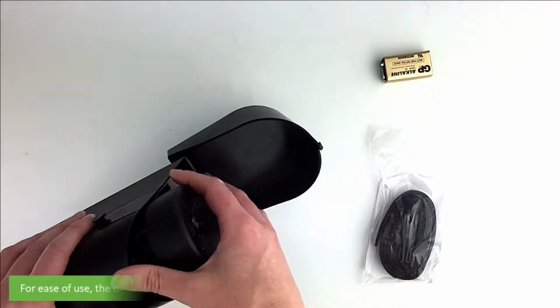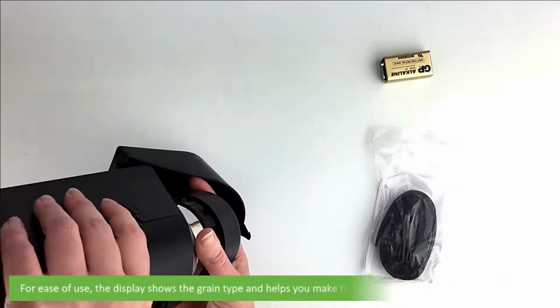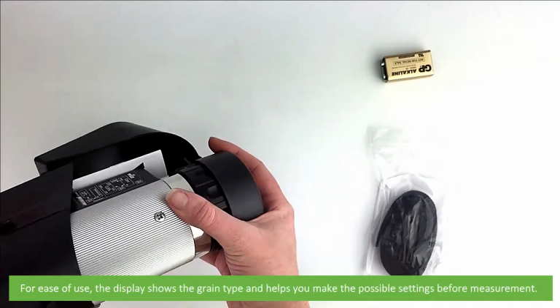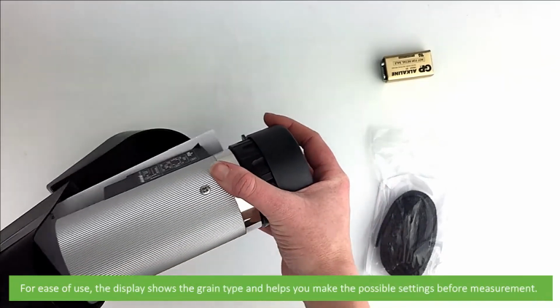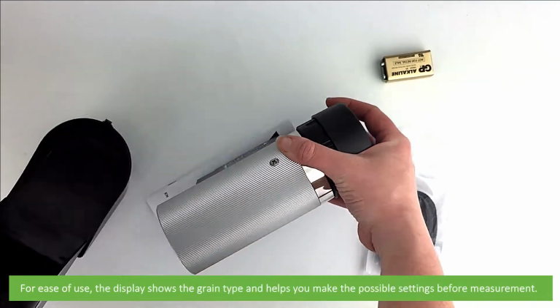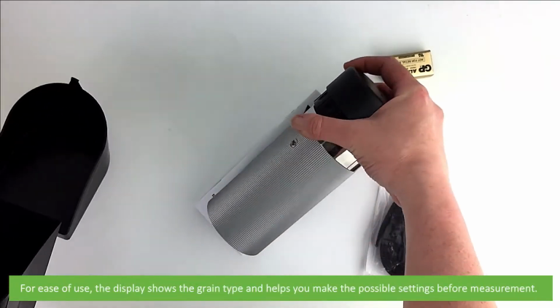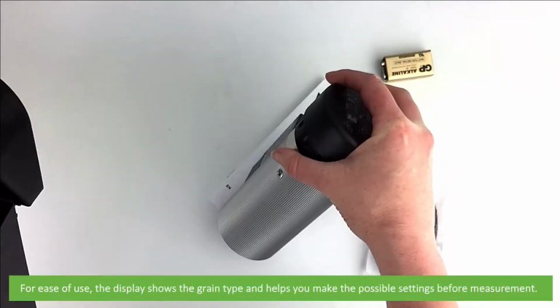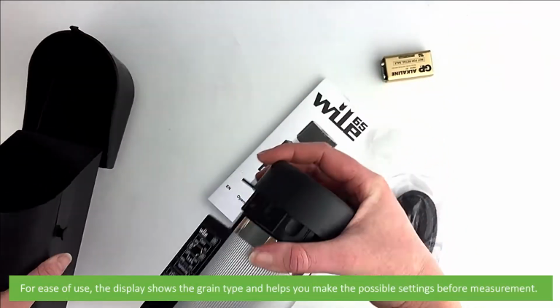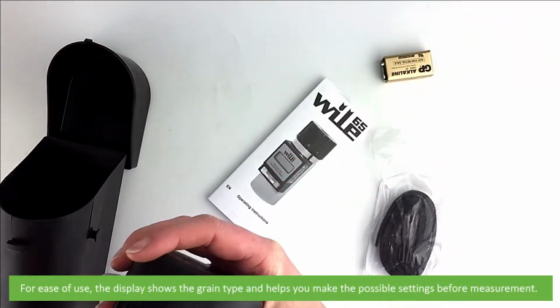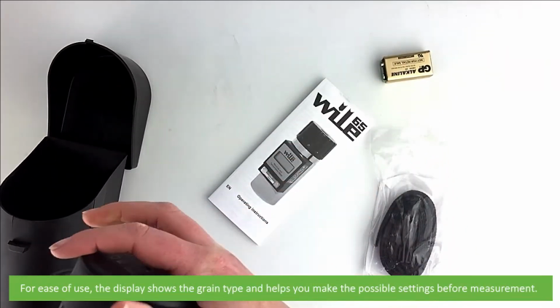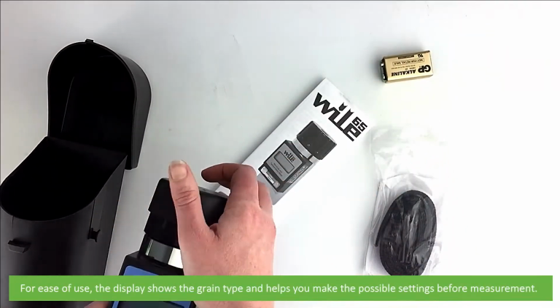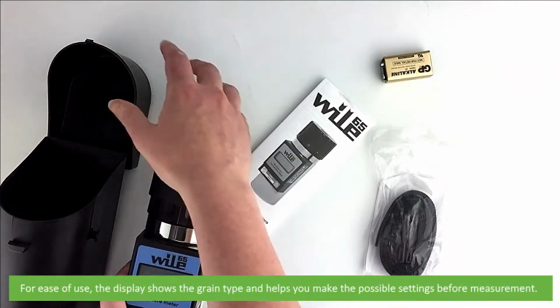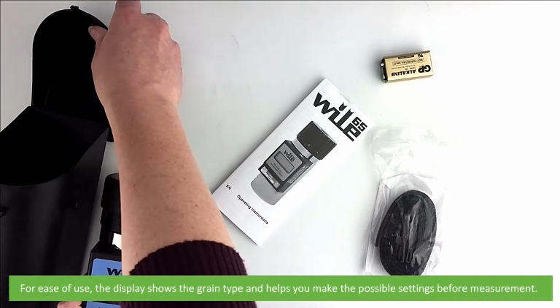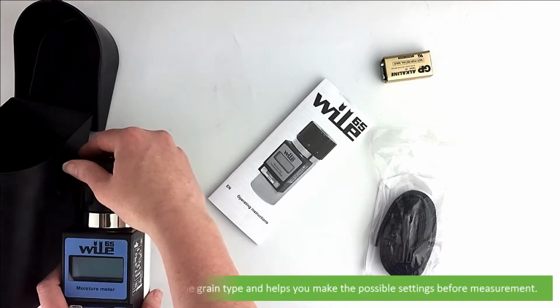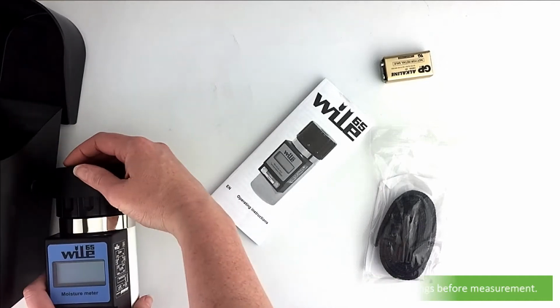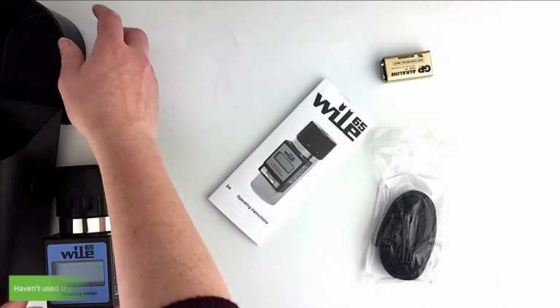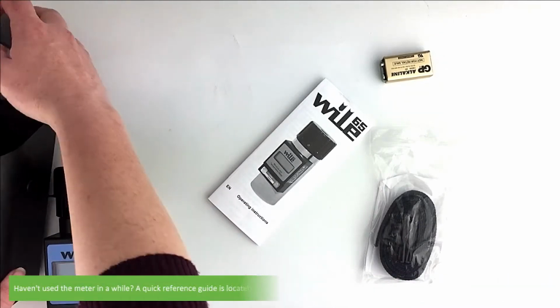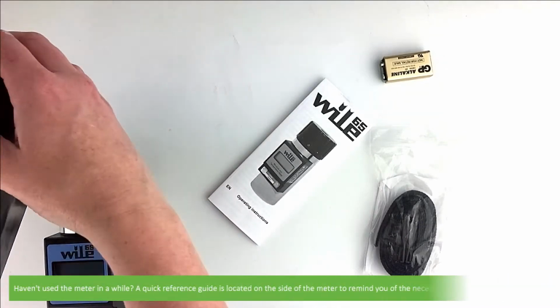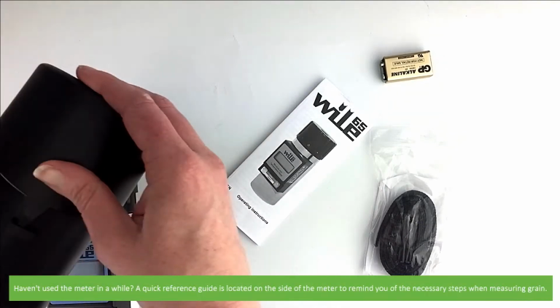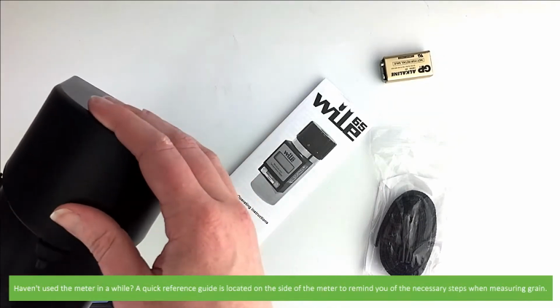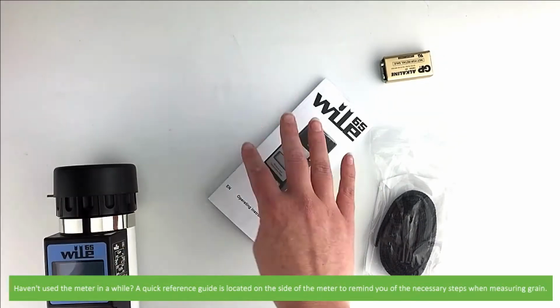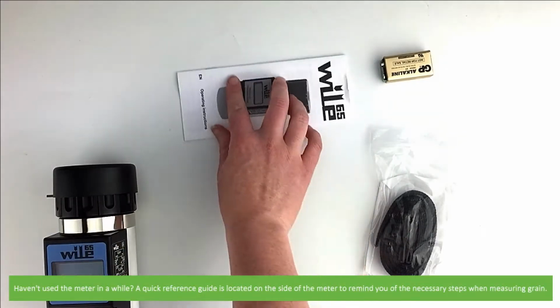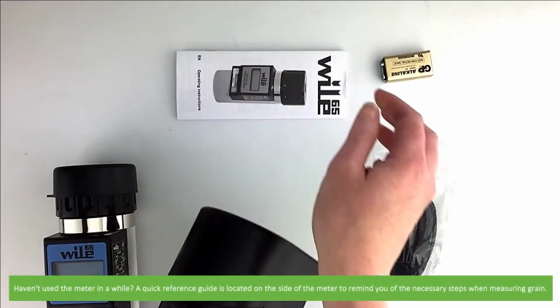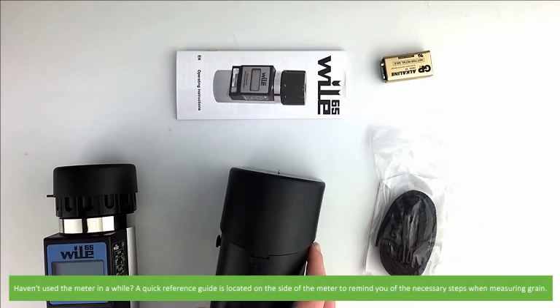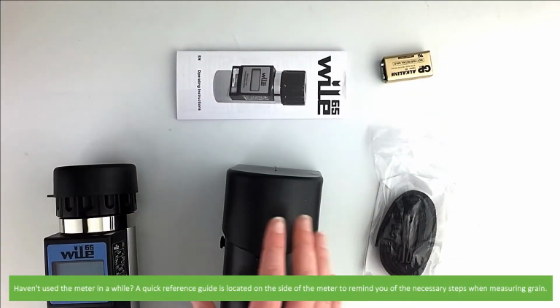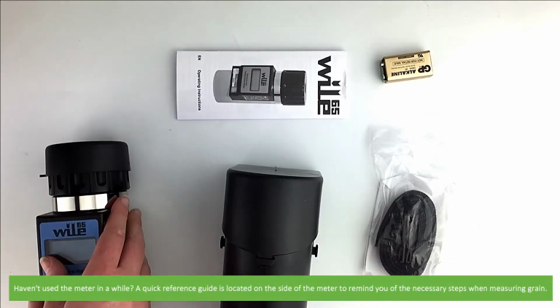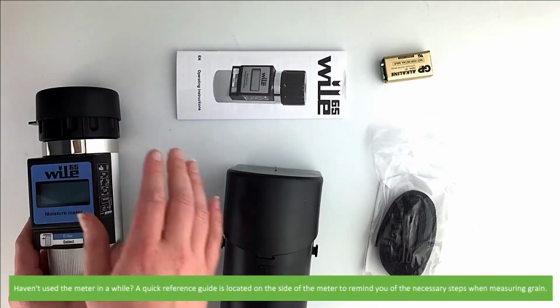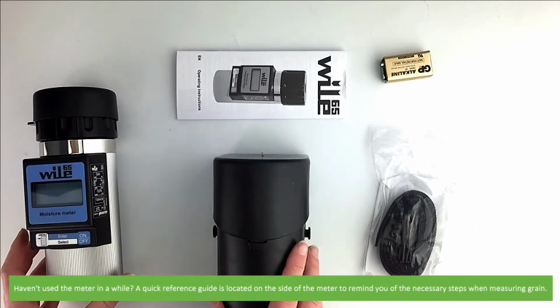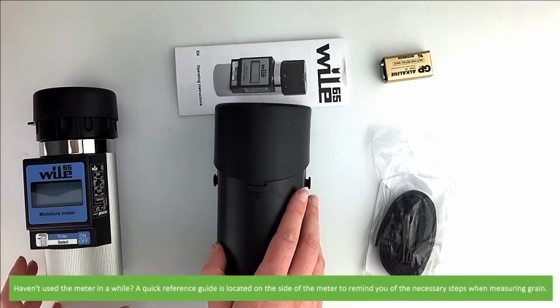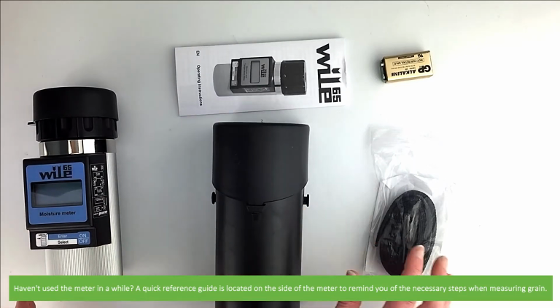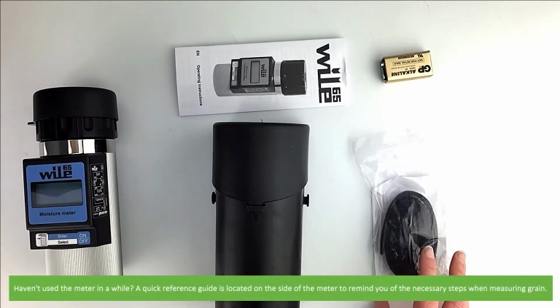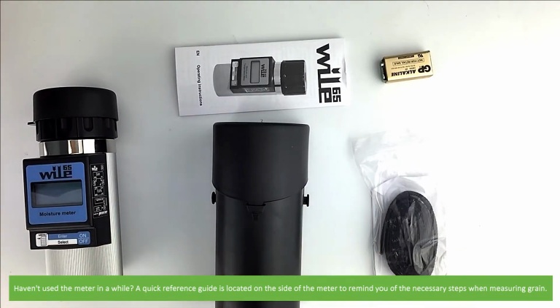For ease of use, the display shows the grain type and helps you to make possible settings before a measurement. If you haven't used the meter in a while, a quick reference guide is located on the side of the meter to remind you of the necessary steps when measuring grain.